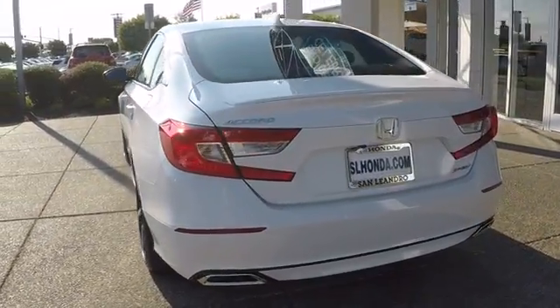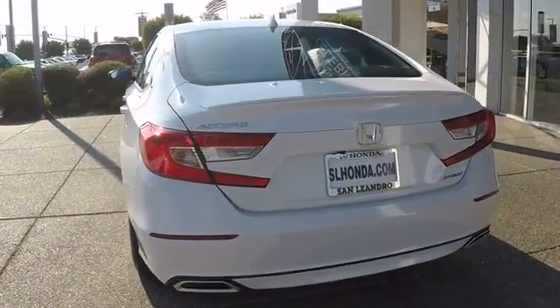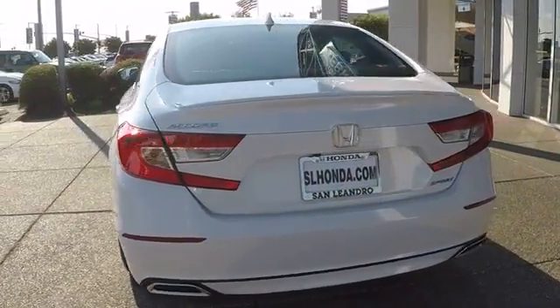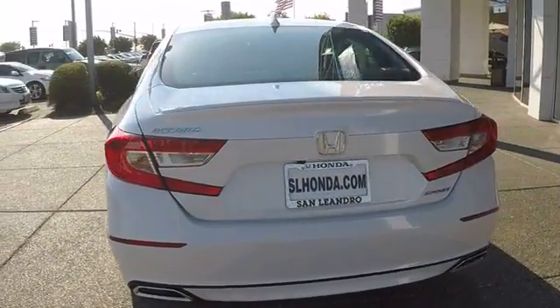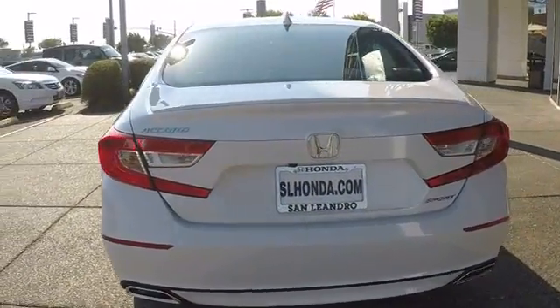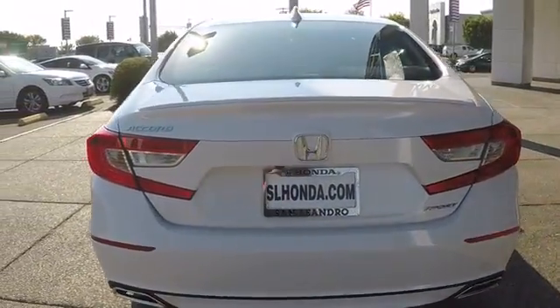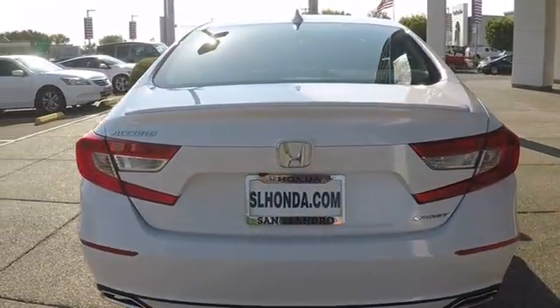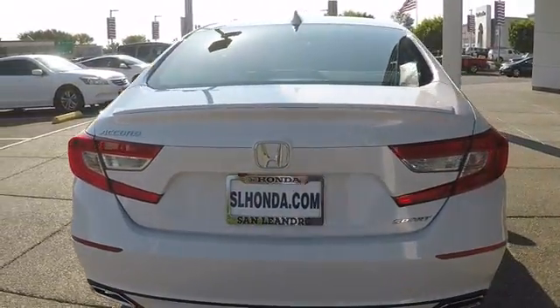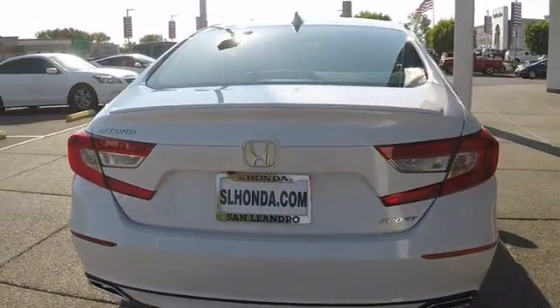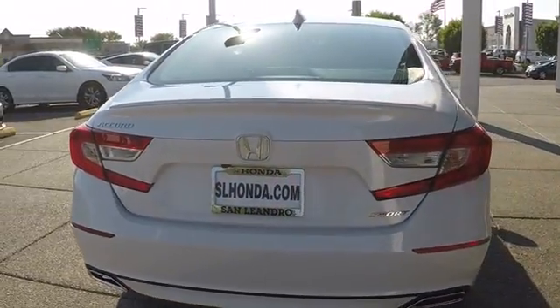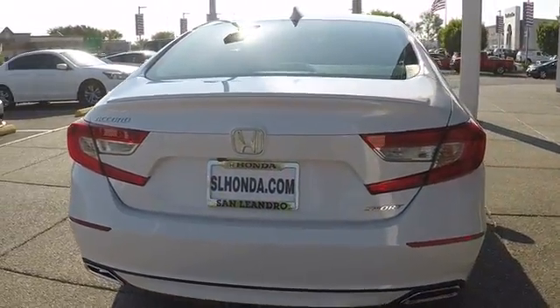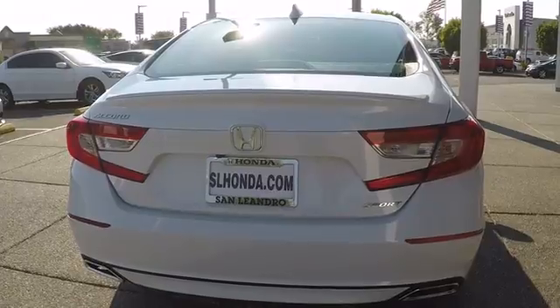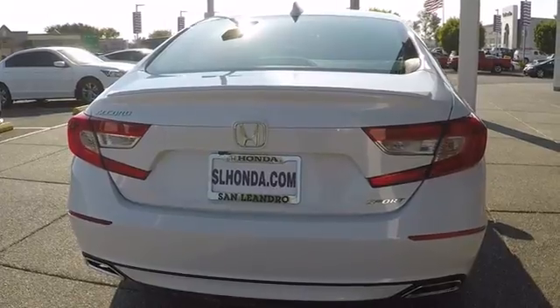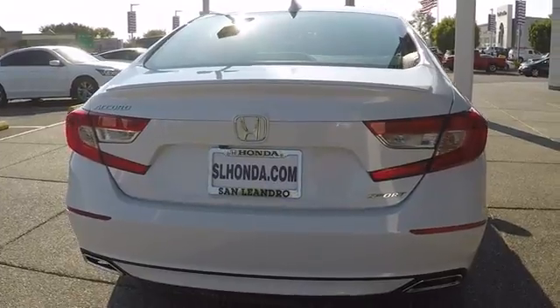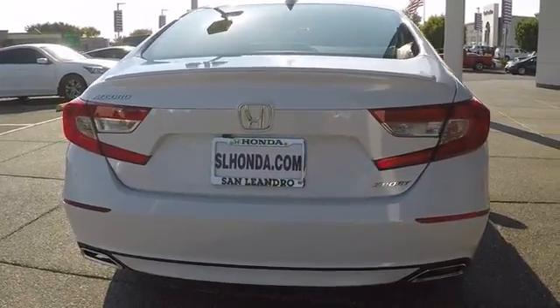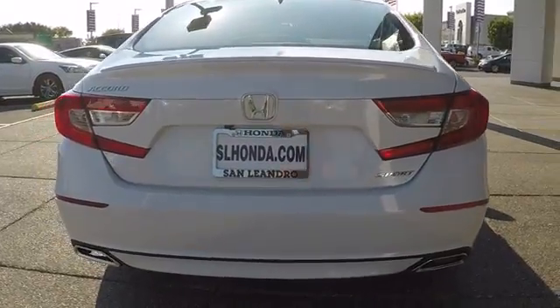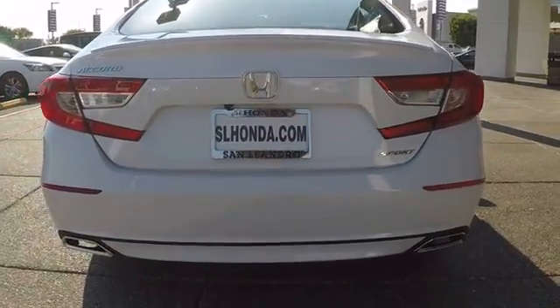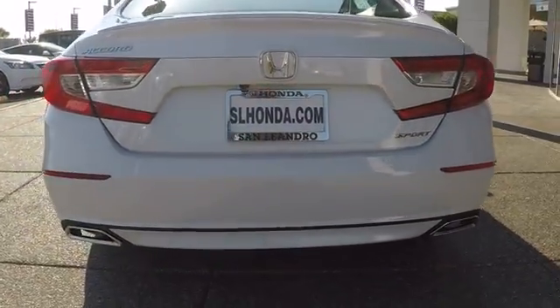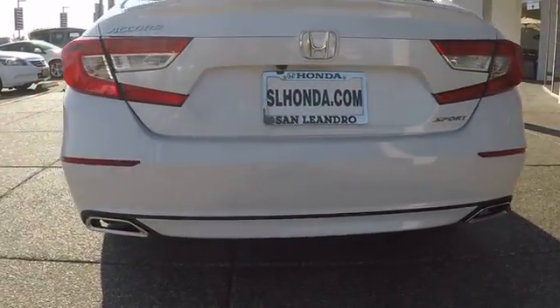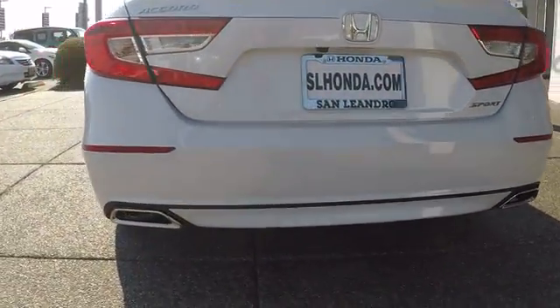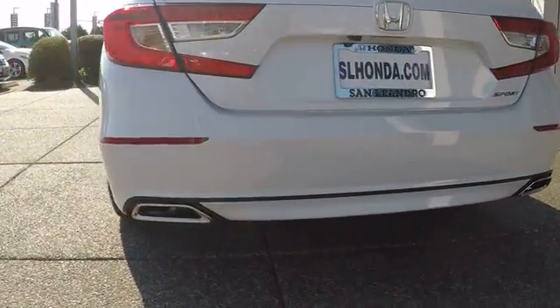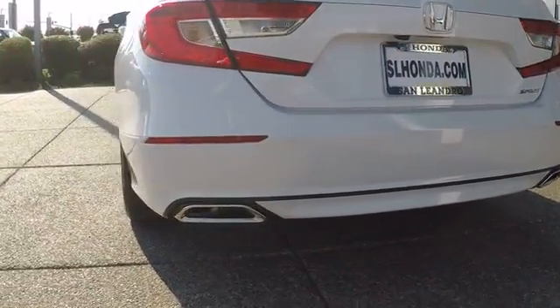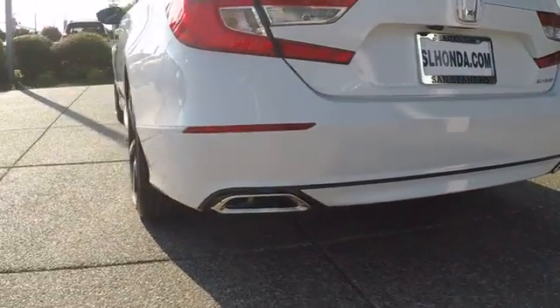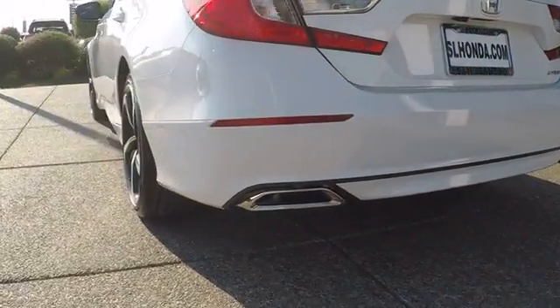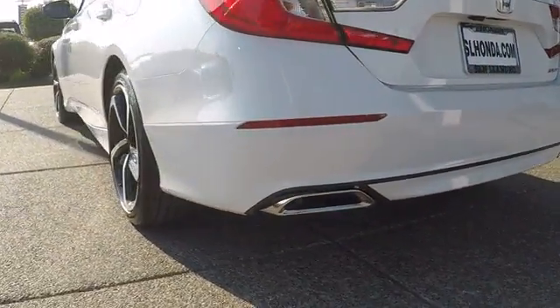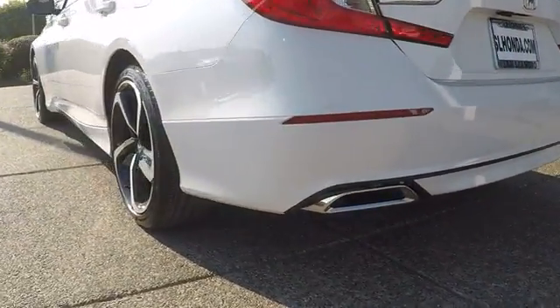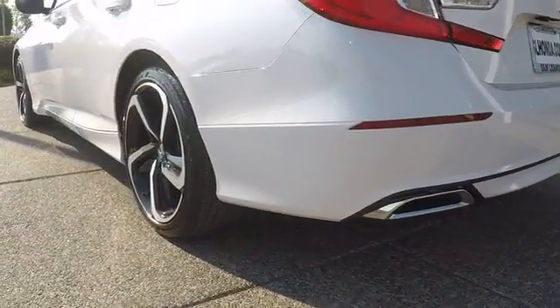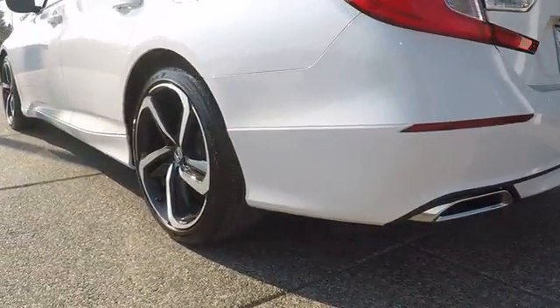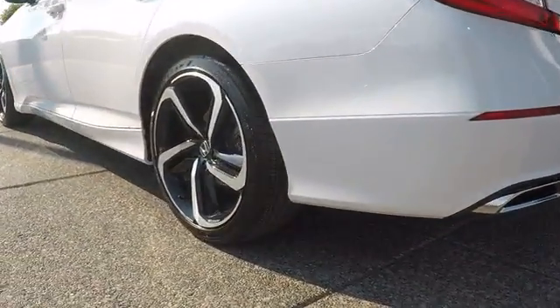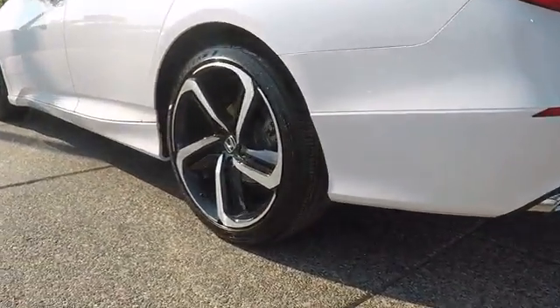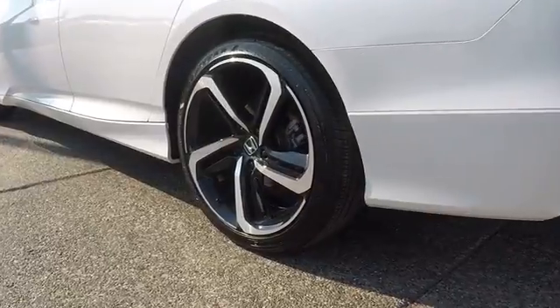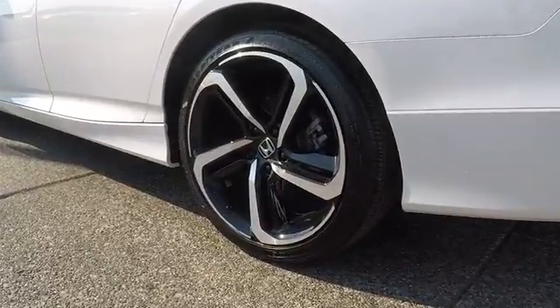Keyless entry, lane departure warning, traction control, steering wheel audio controls, anti-lock braking system, backup camera, stability control.